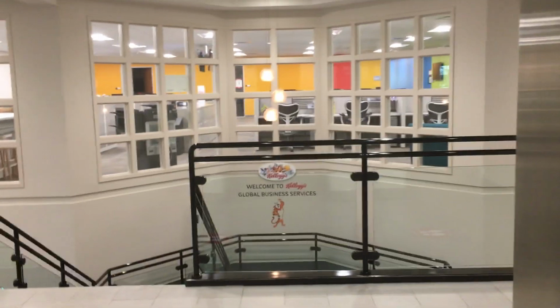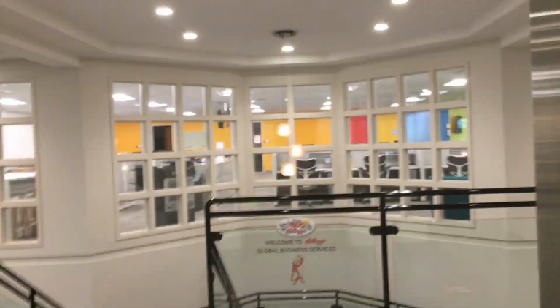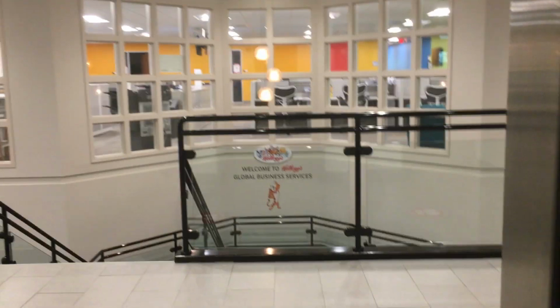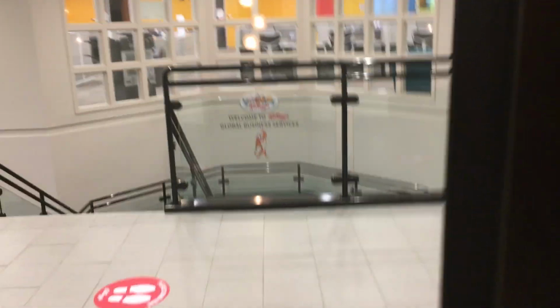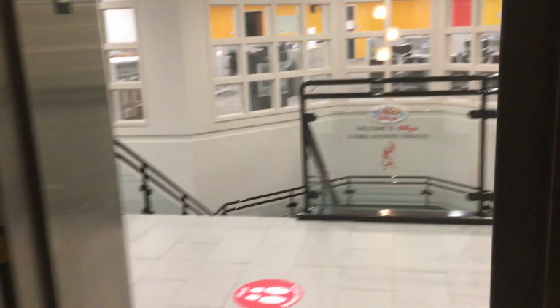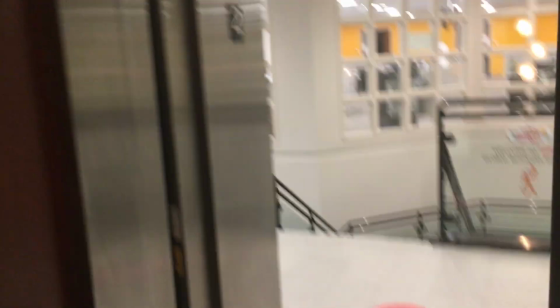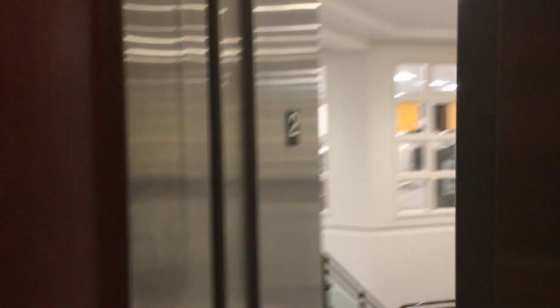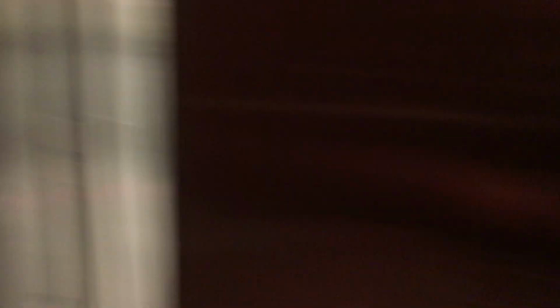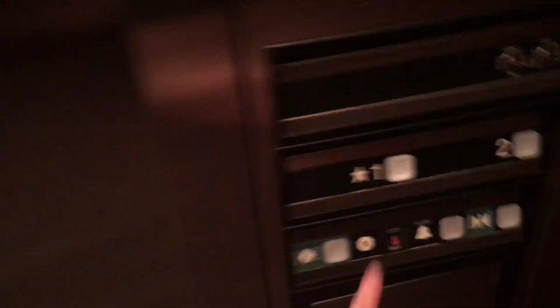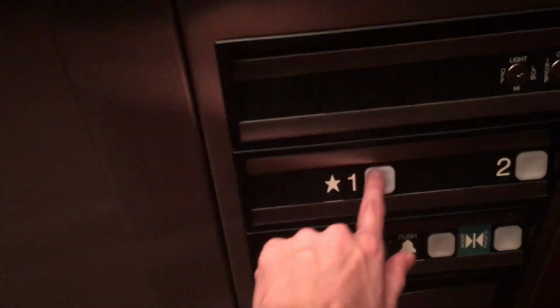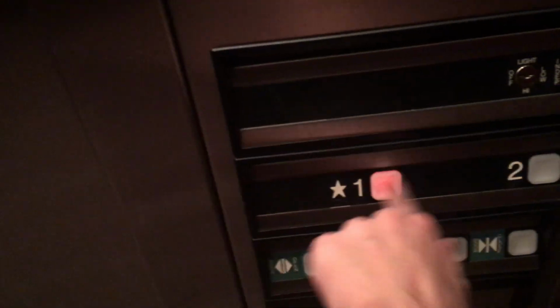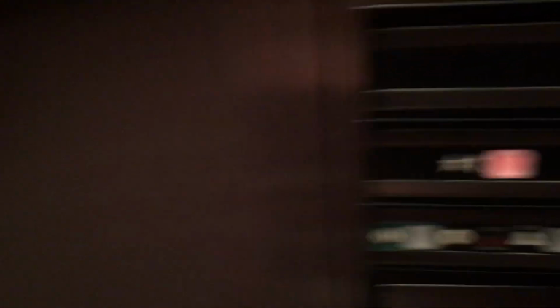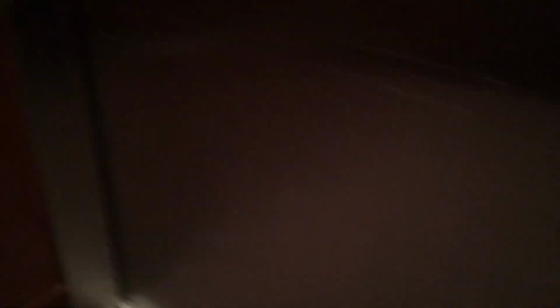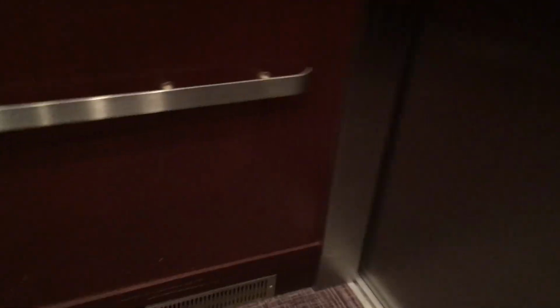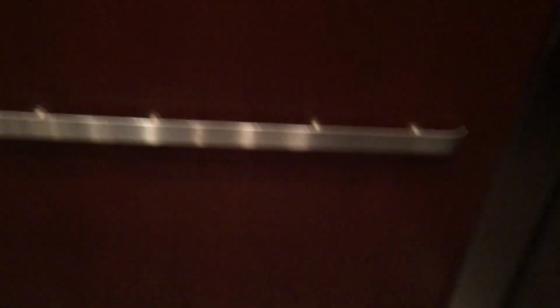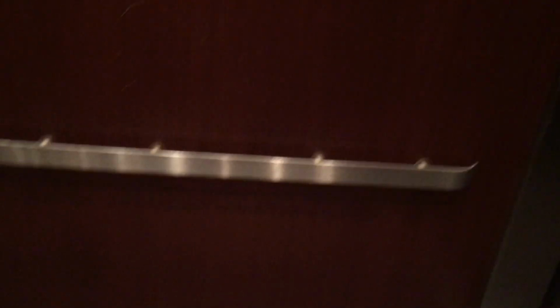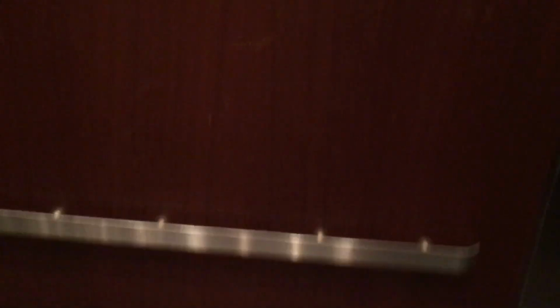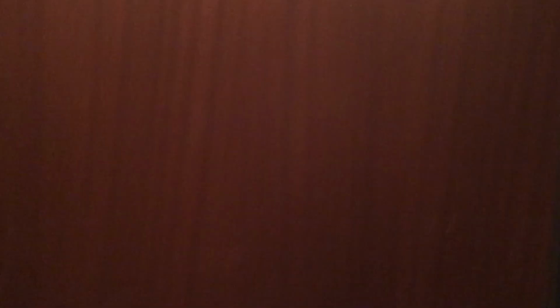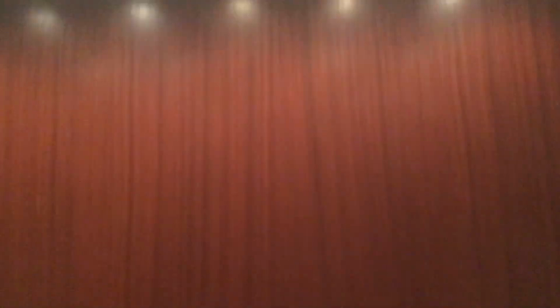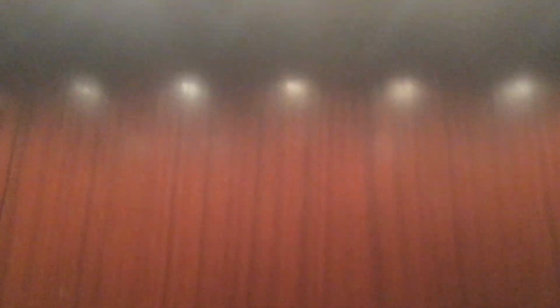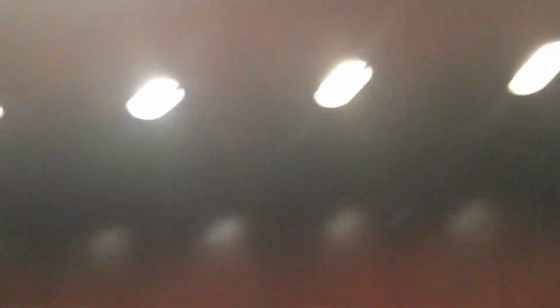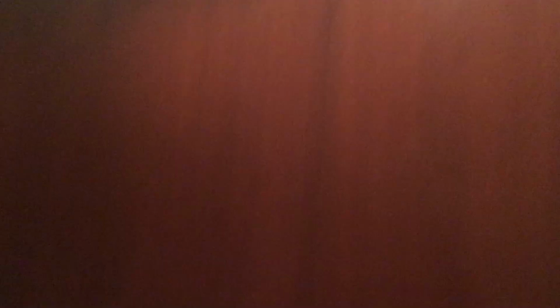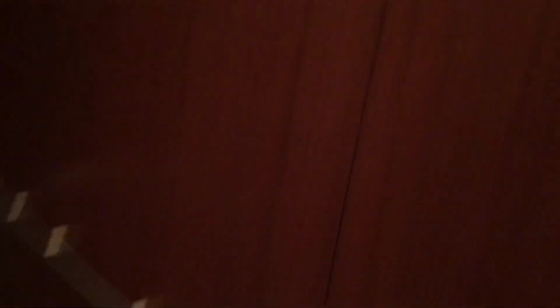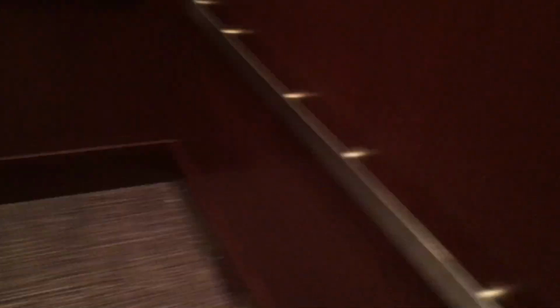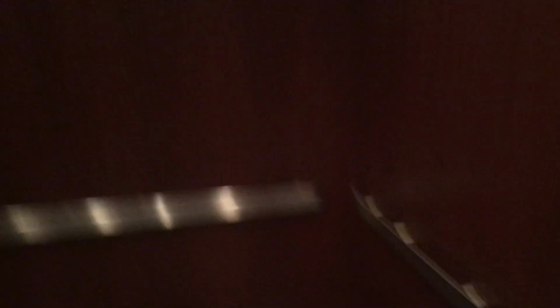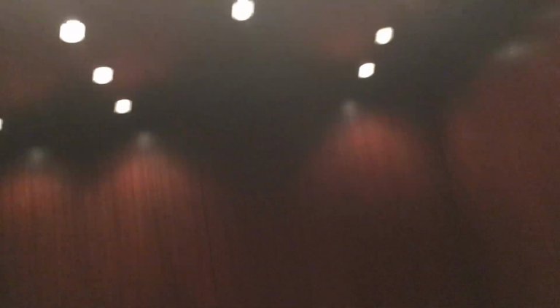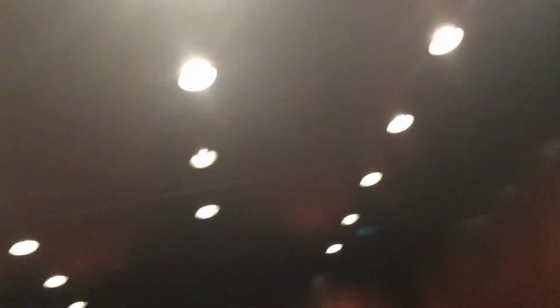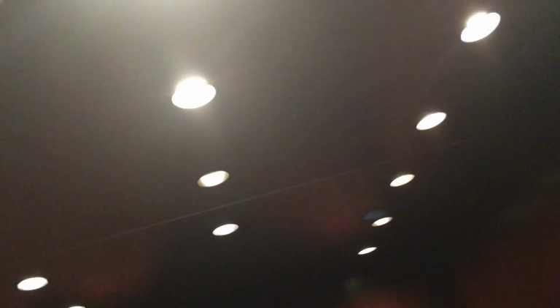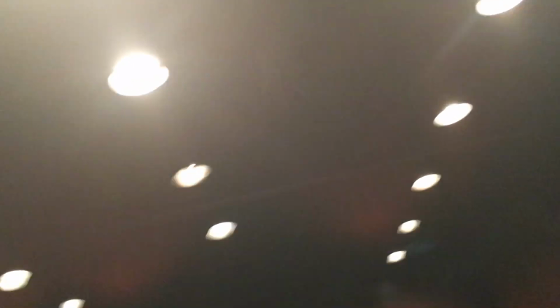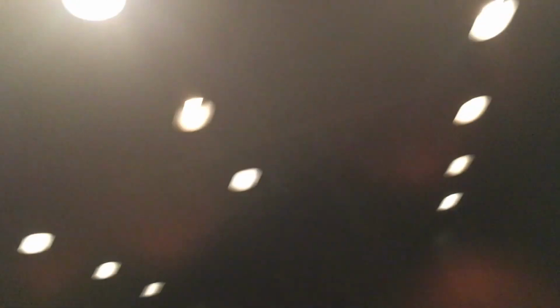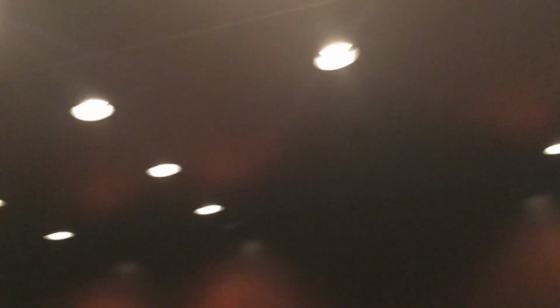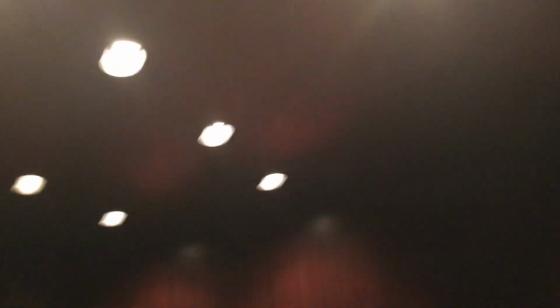Now we're going to head down. Now let's get a look at the cafe. This is a really nice elevator. The cafe is pretty nice, and this elevator is pretty big.